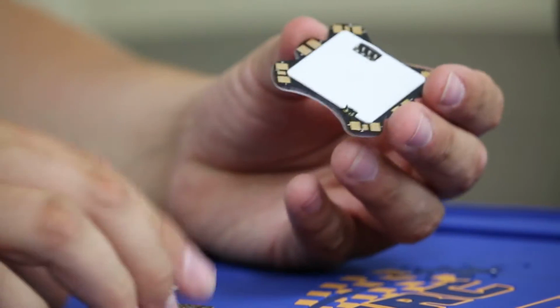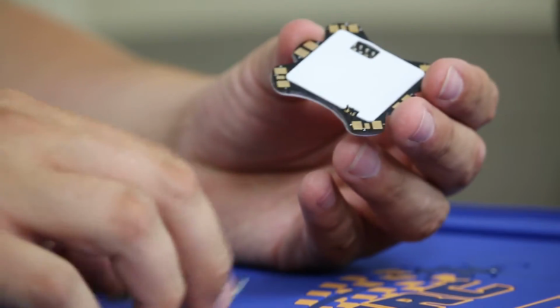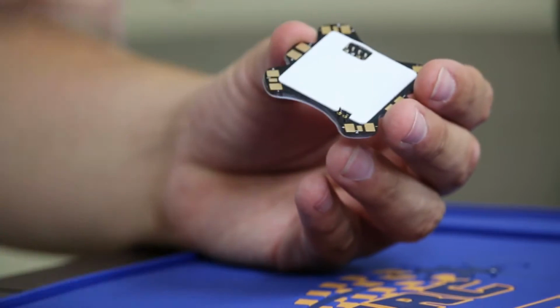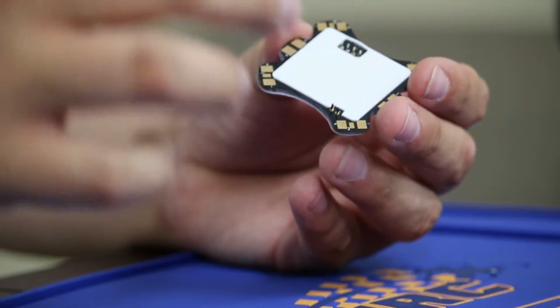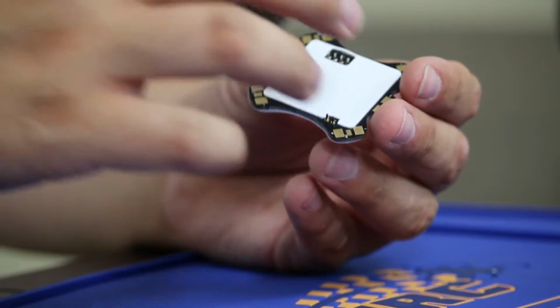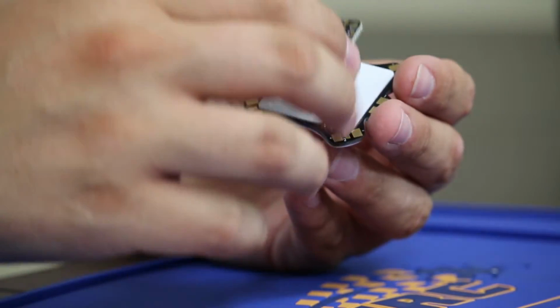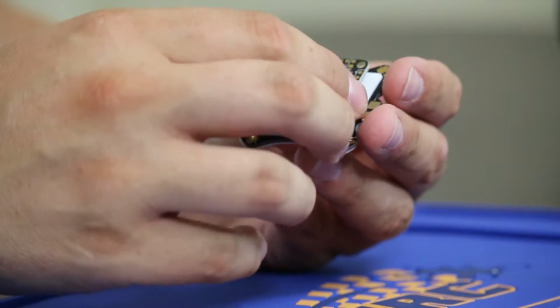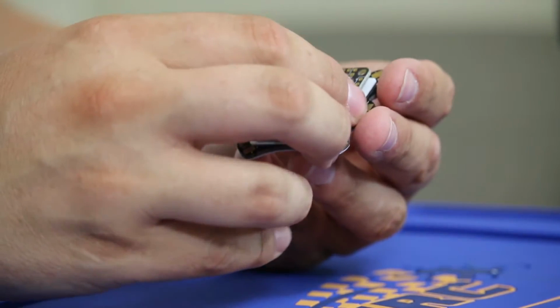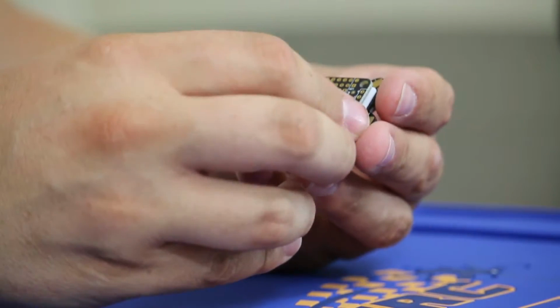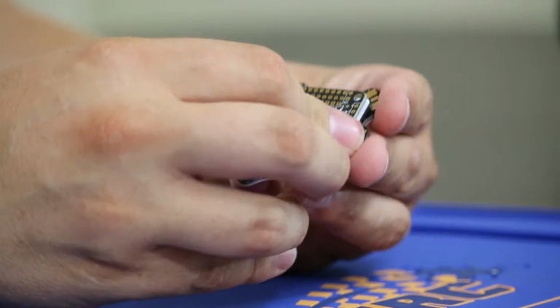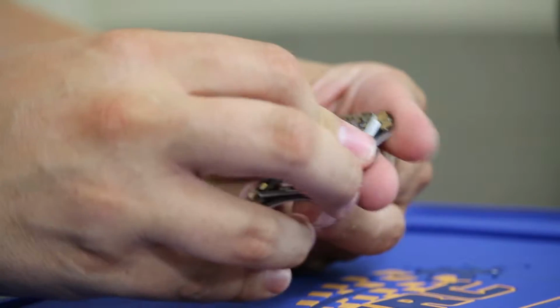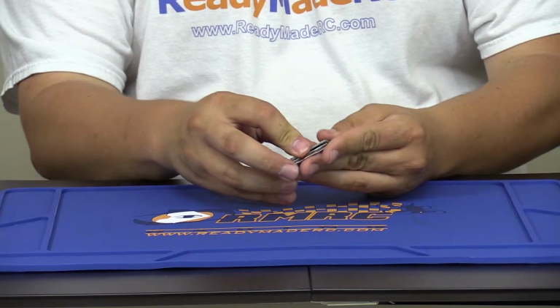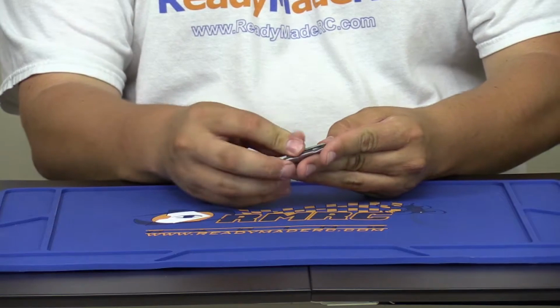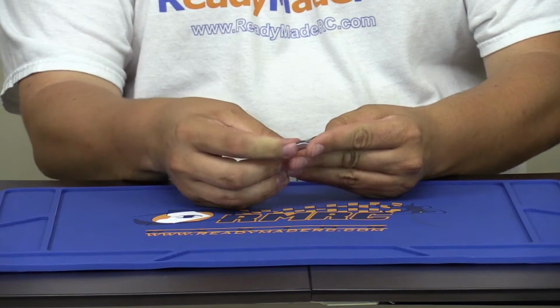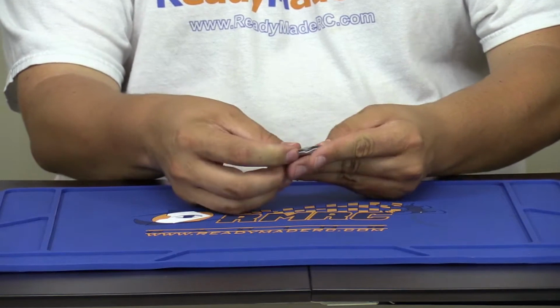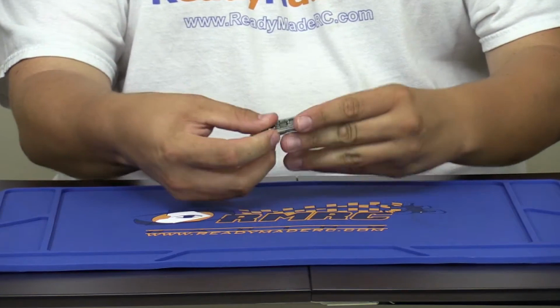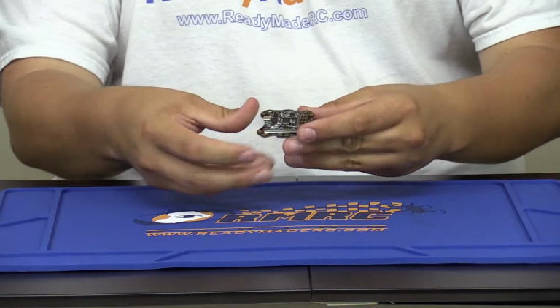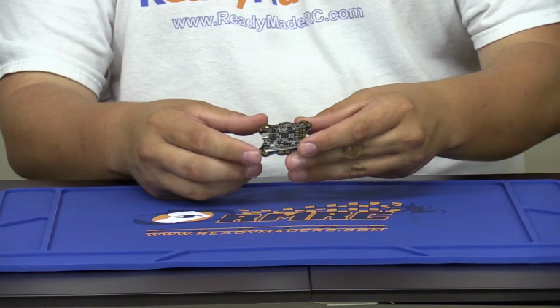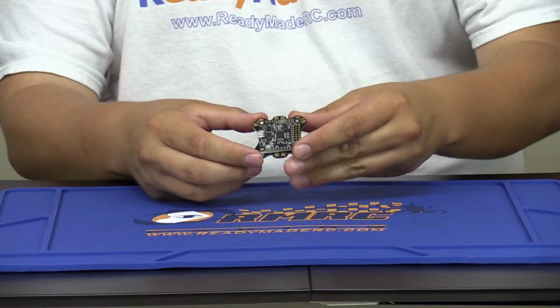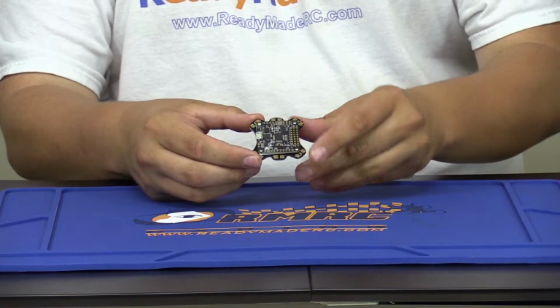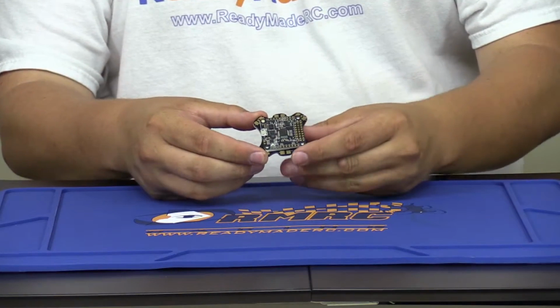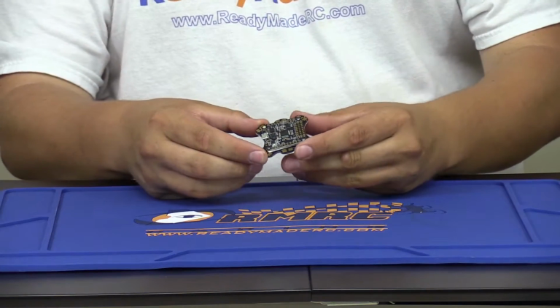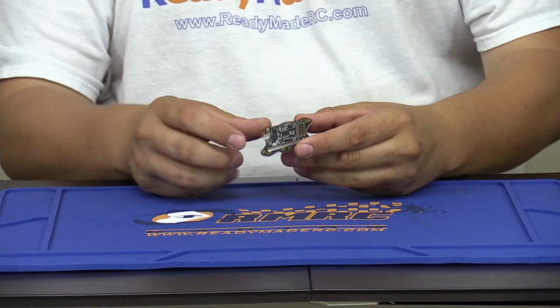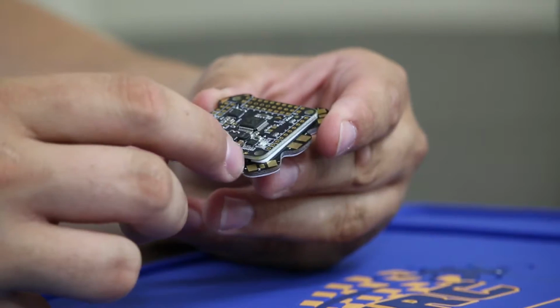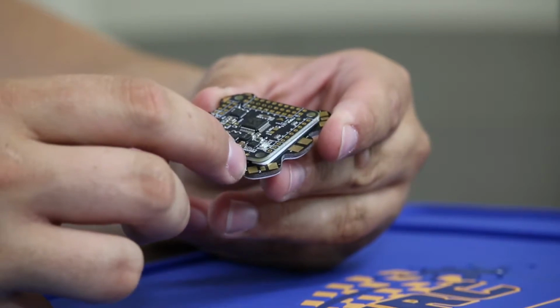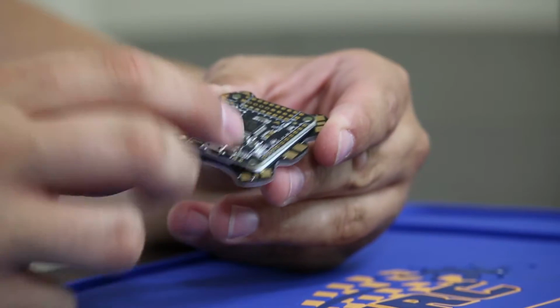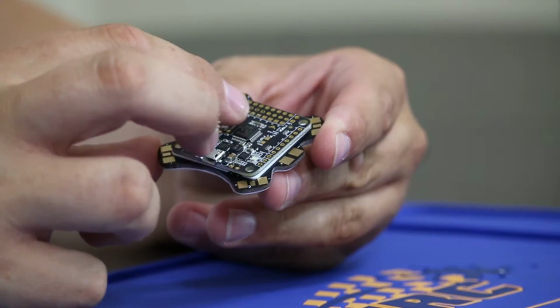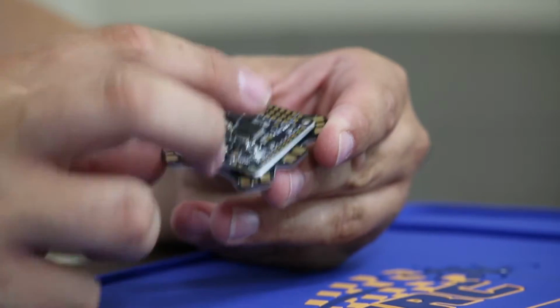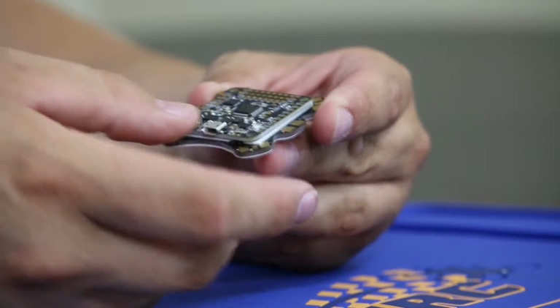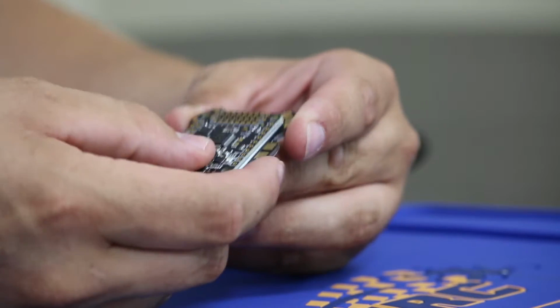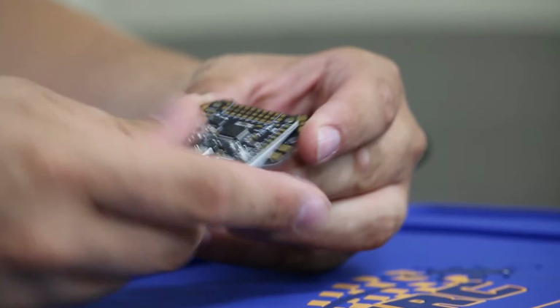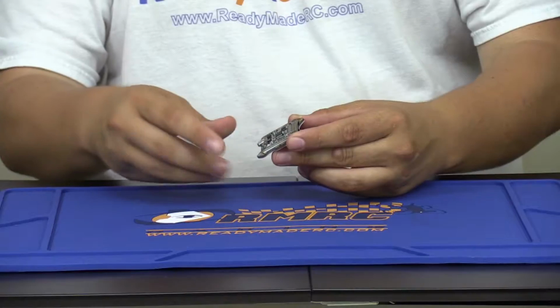We're going to take this and slide it on just like that. Now the pins are poking through just a little bit.